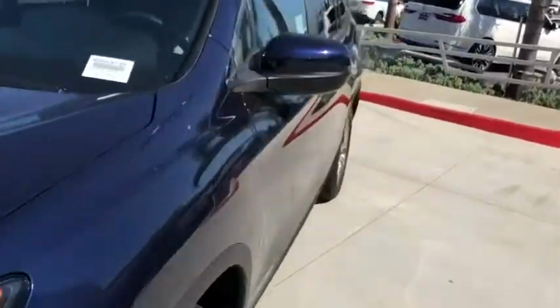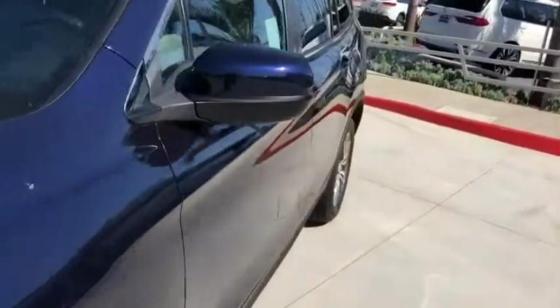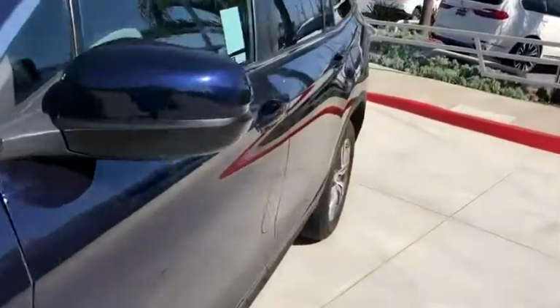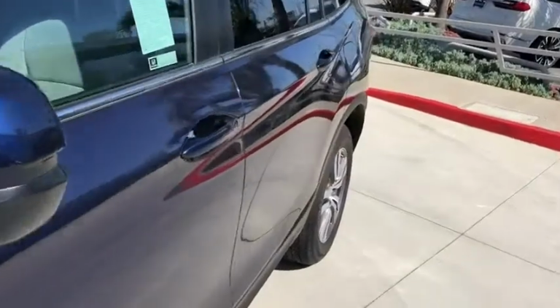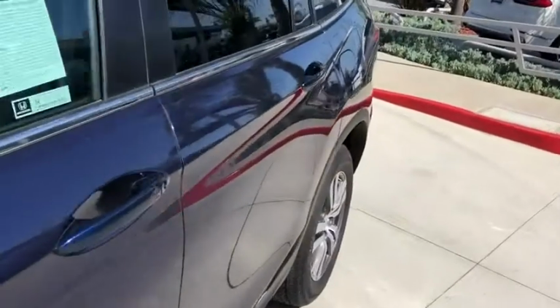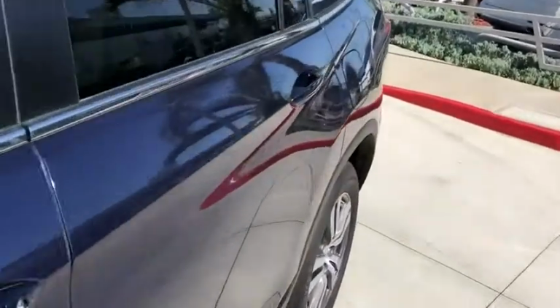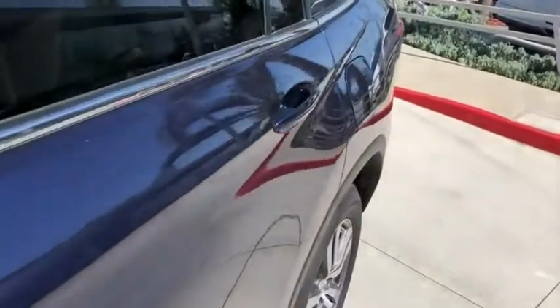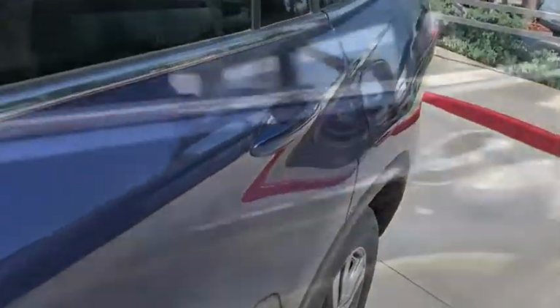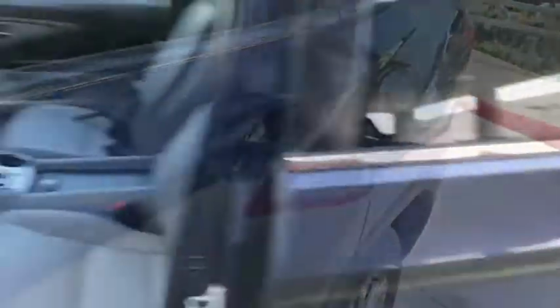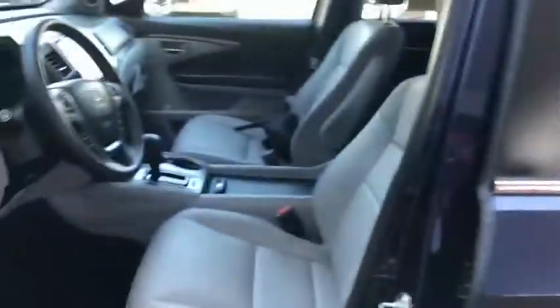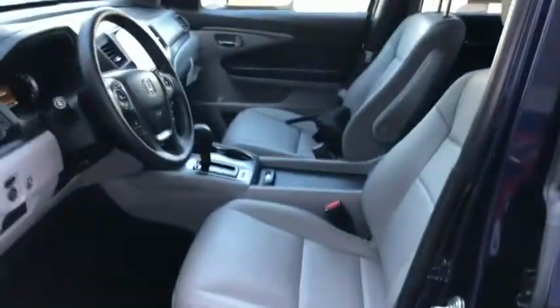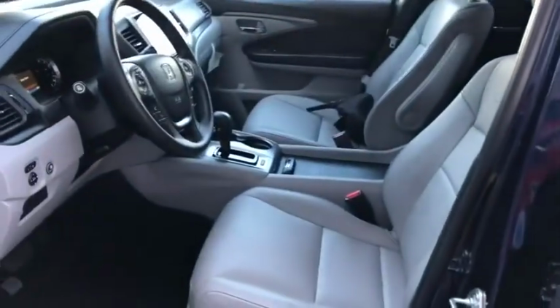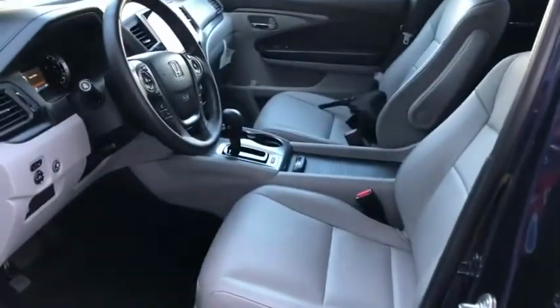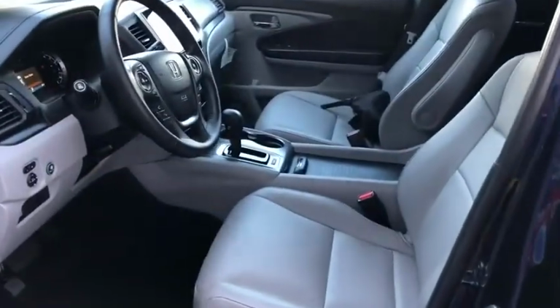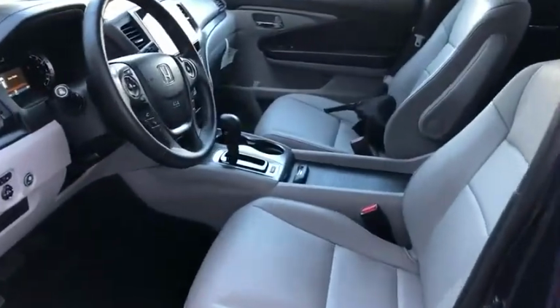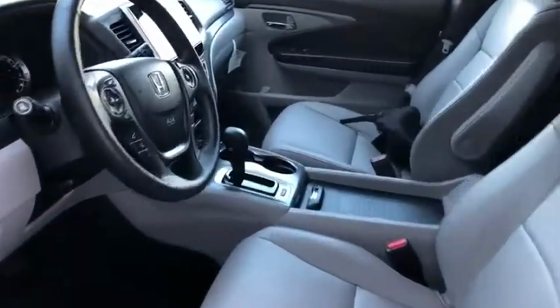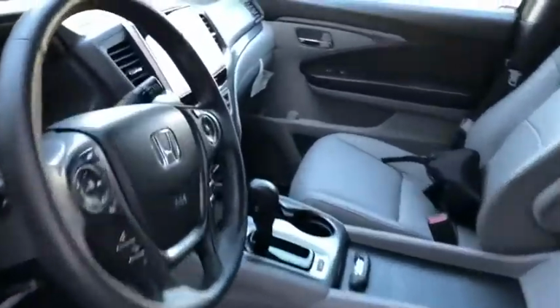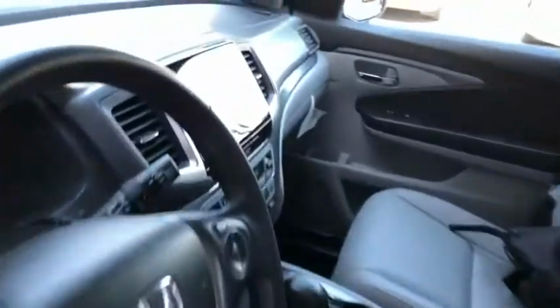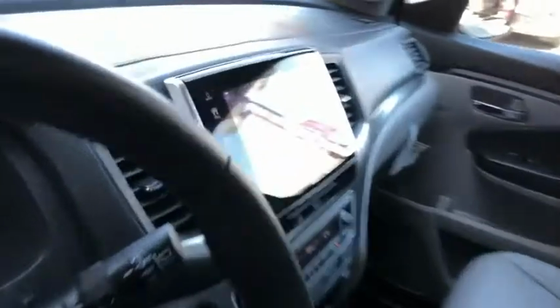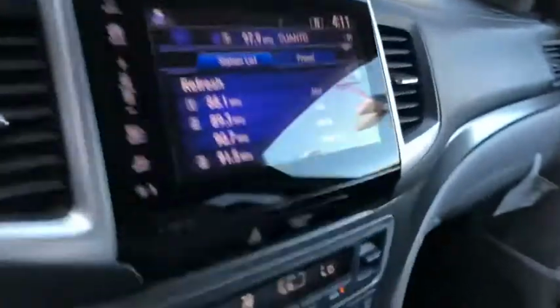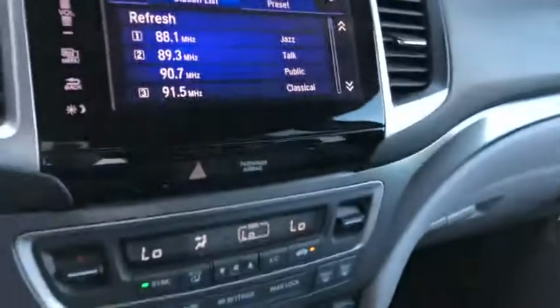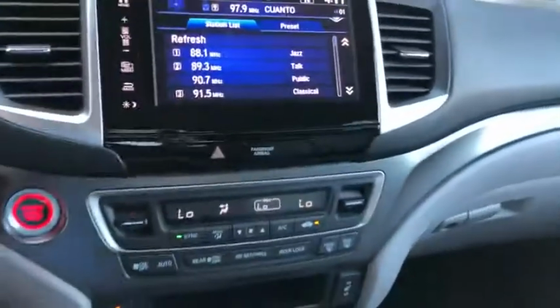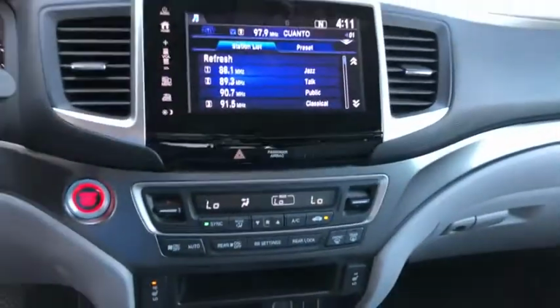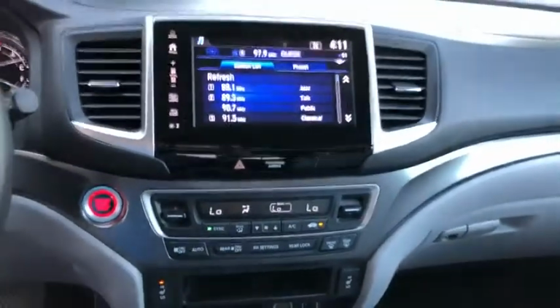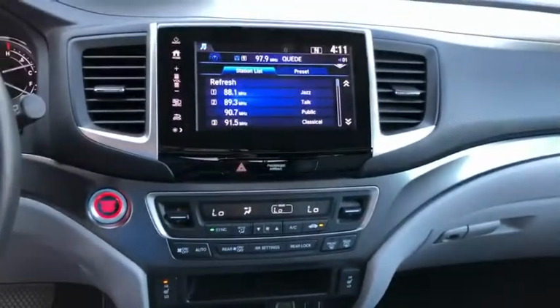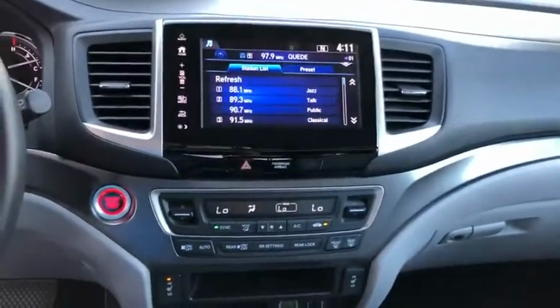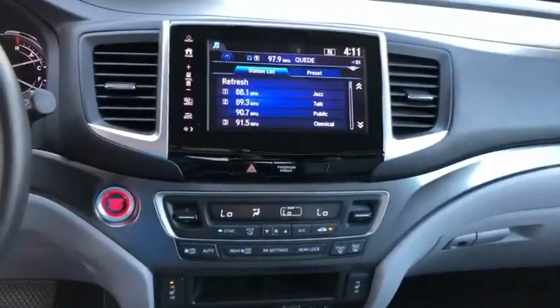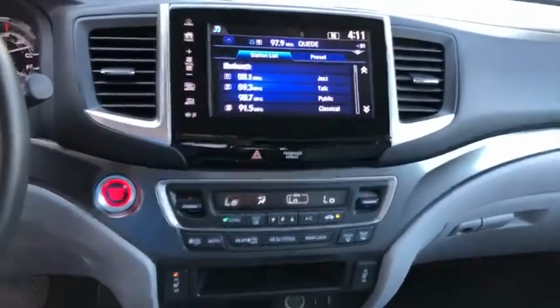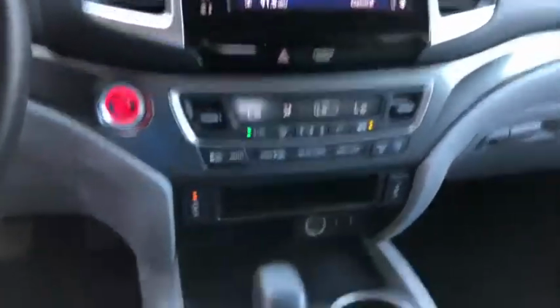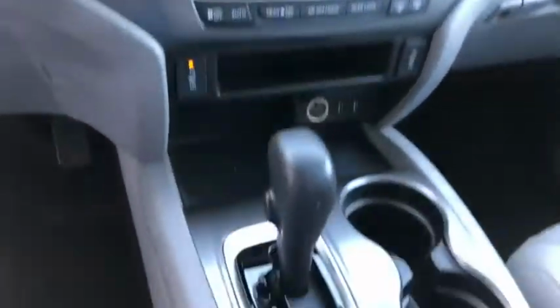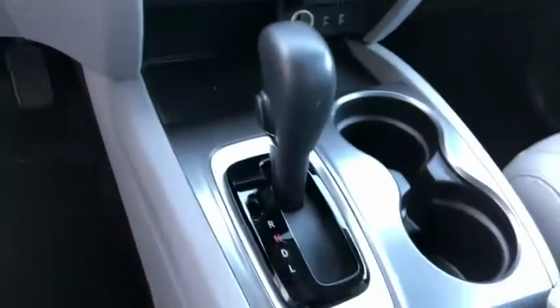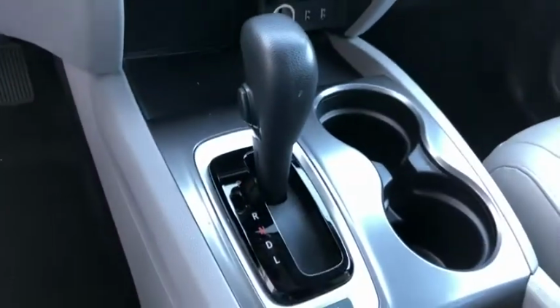Auto dimming rear view mirror. Cruise control. Four wheel disc brakes. Aluminum wheels. This vehicle is Carfax certified one owner and qualifies for Carfax buyback guarantee.